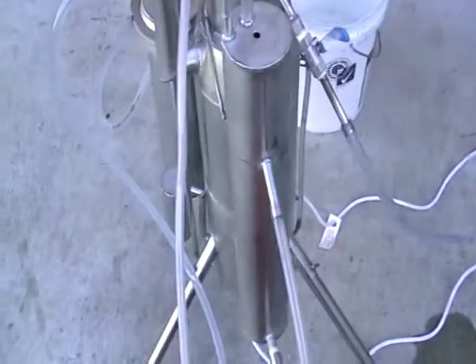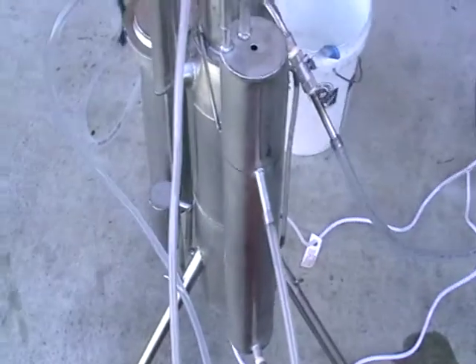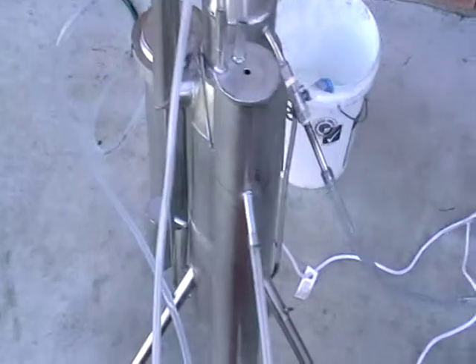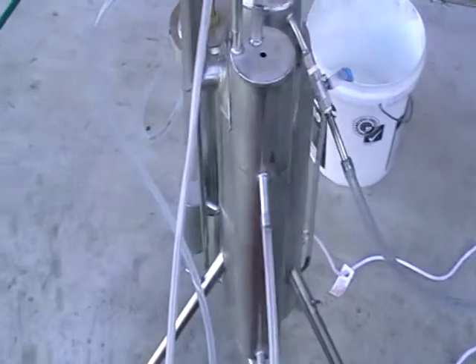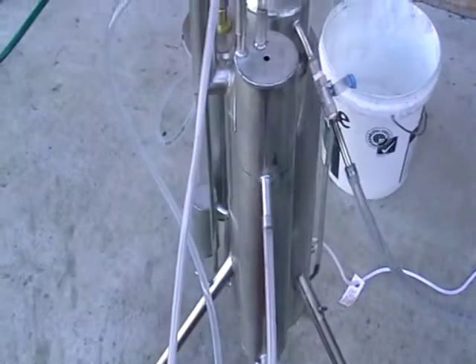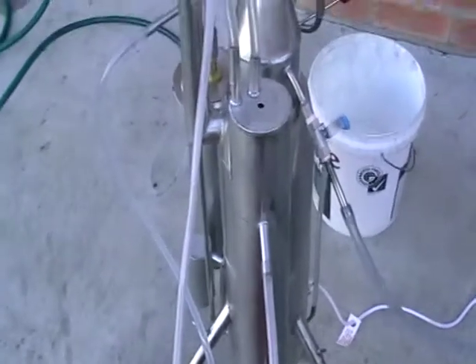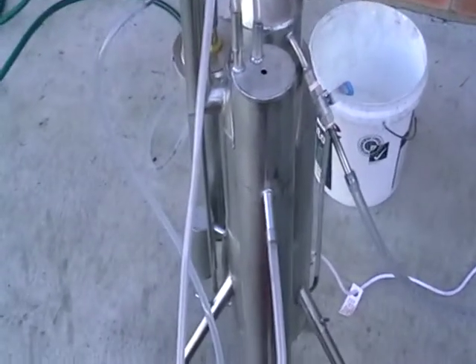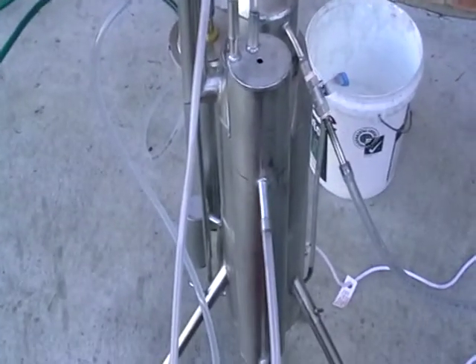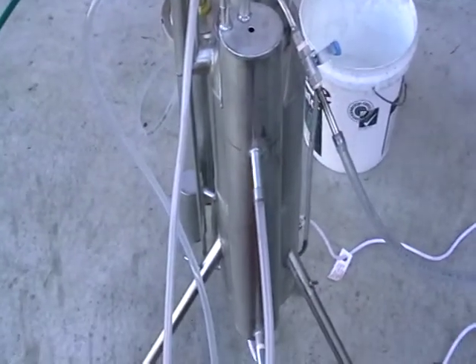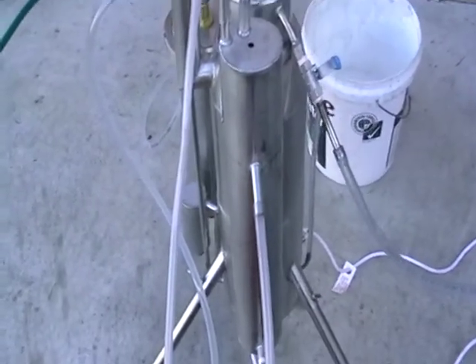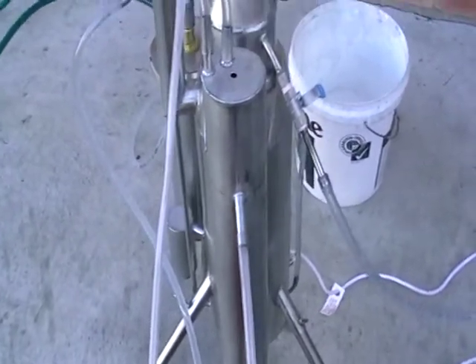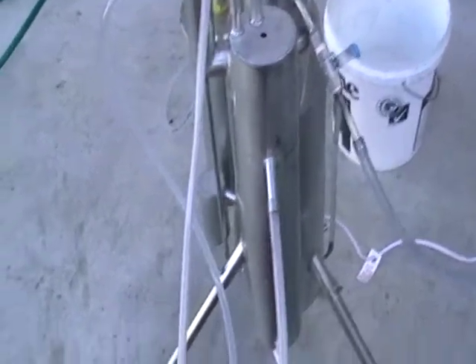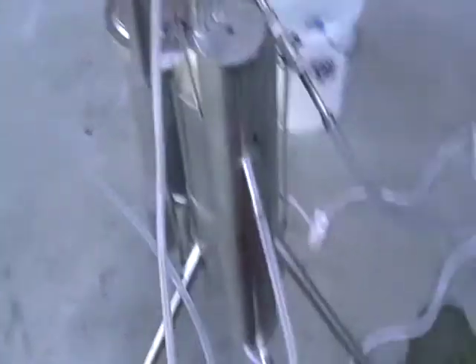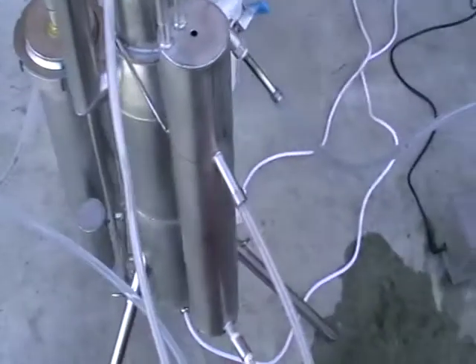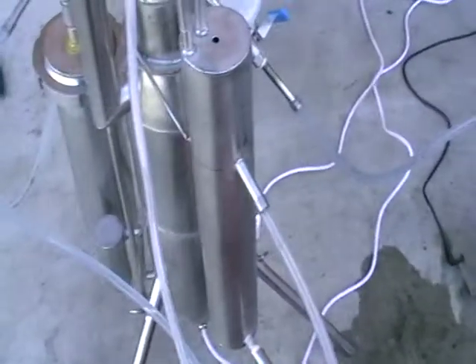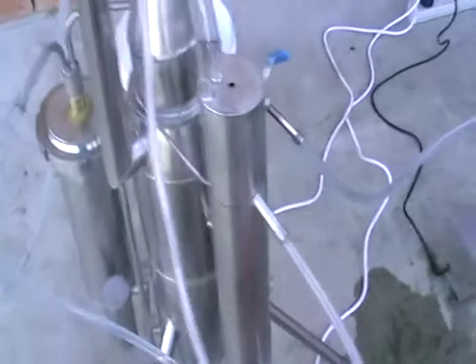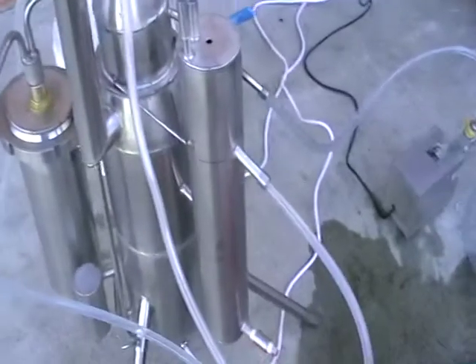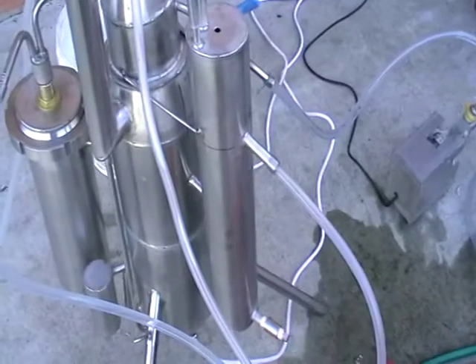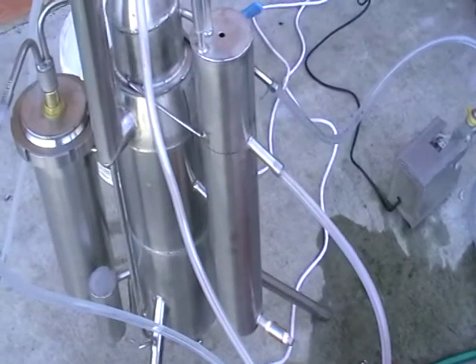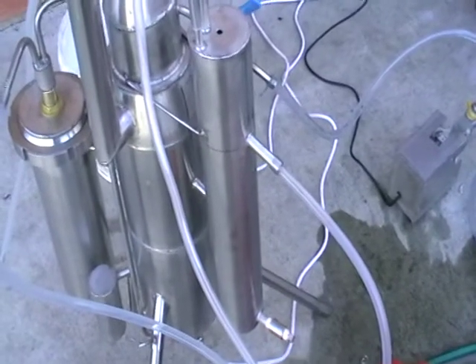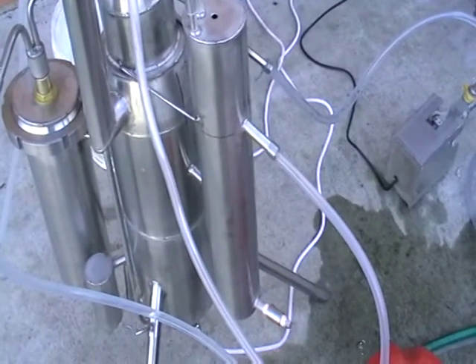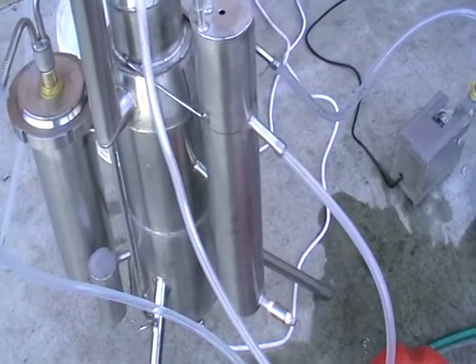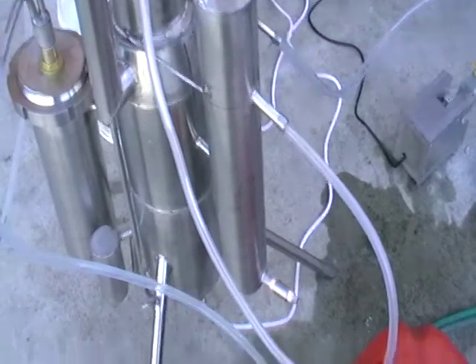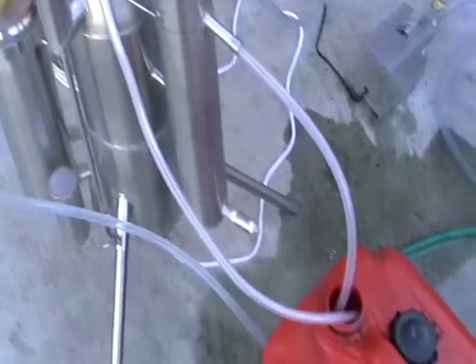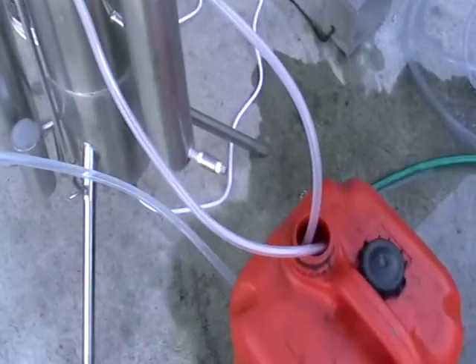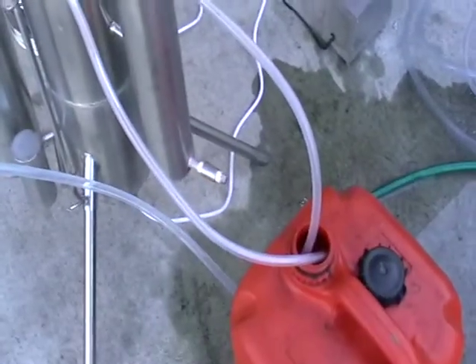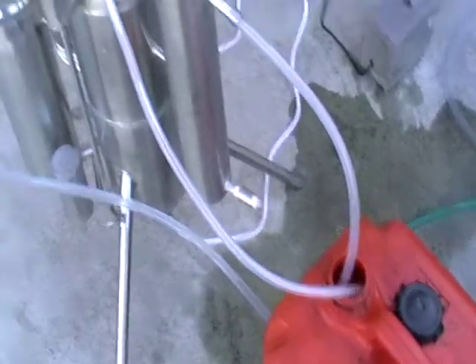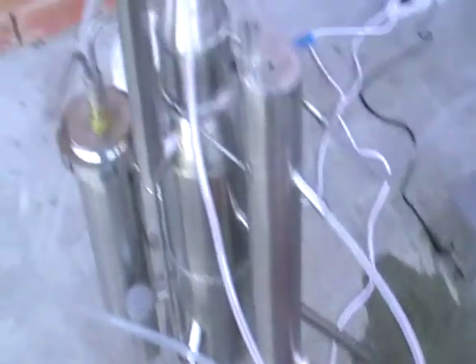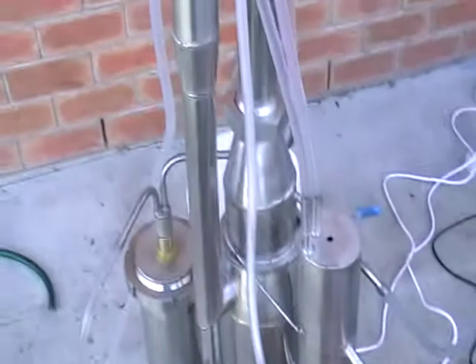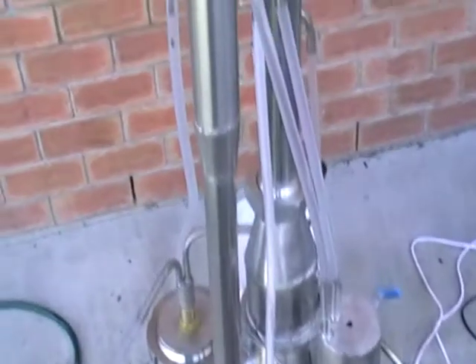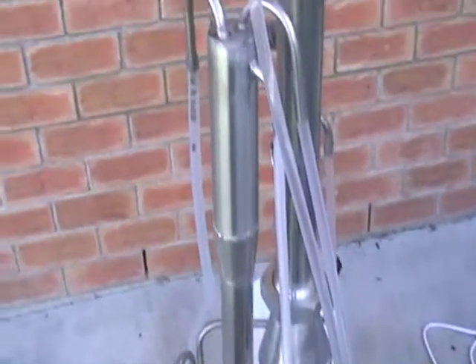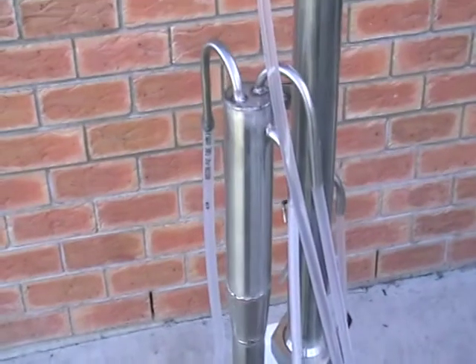Here's a contaminated water trap and separator on this side, so it separates the water.